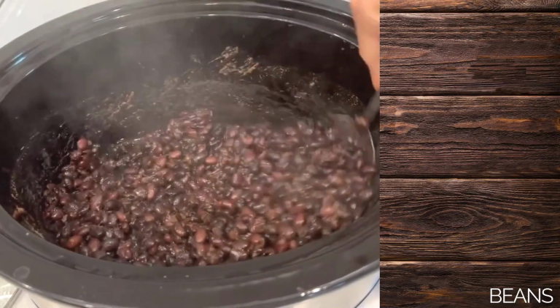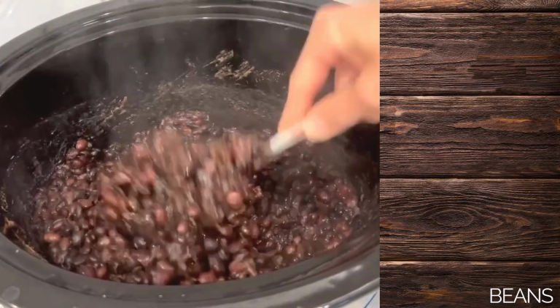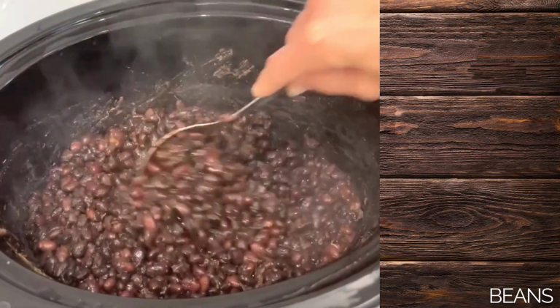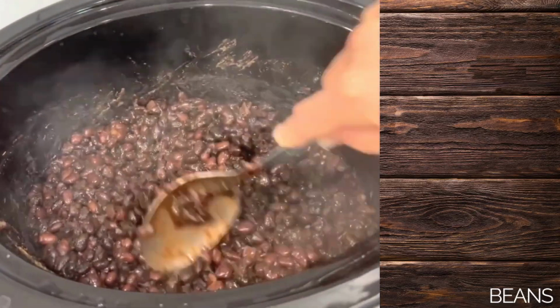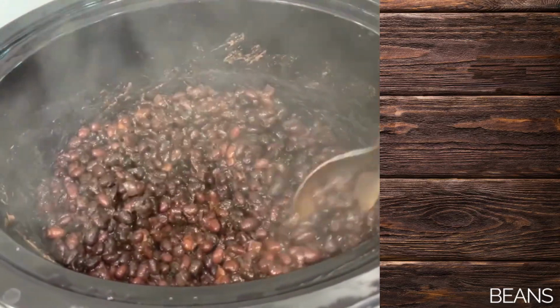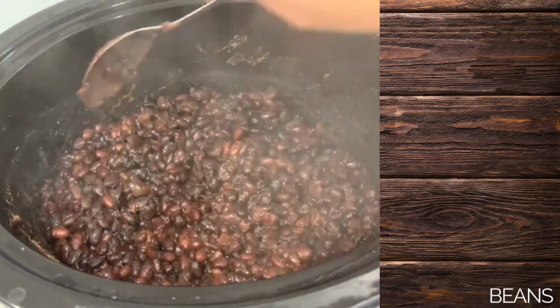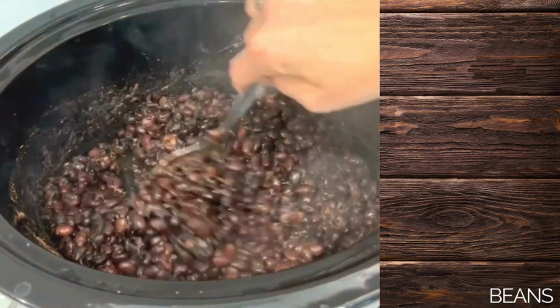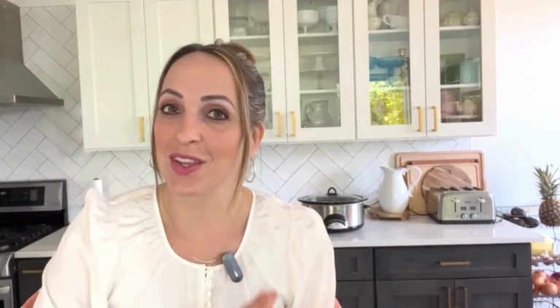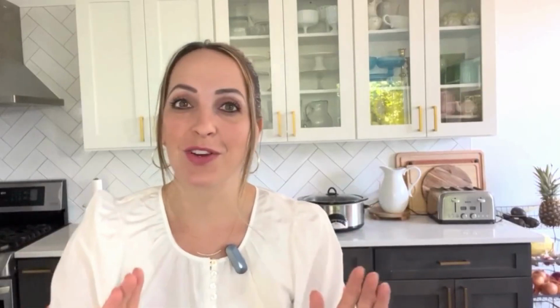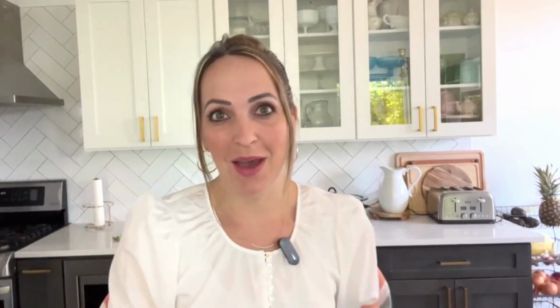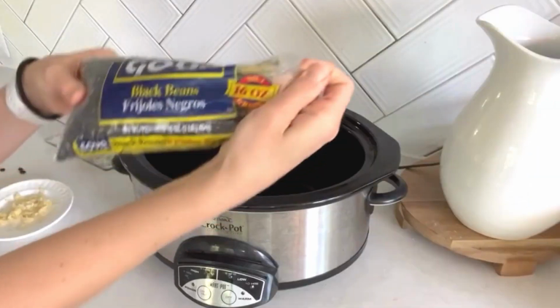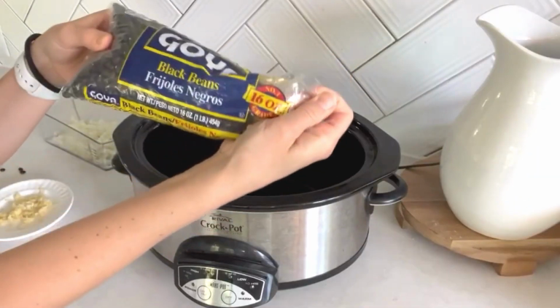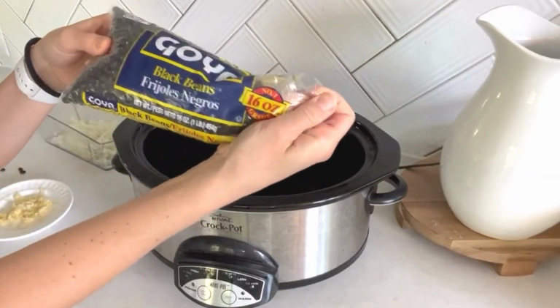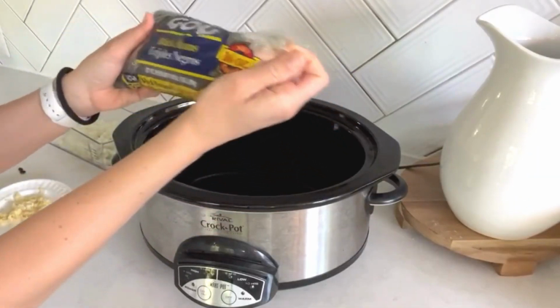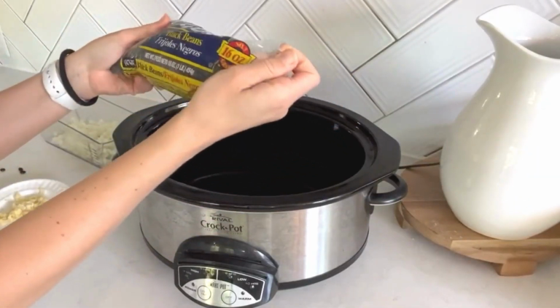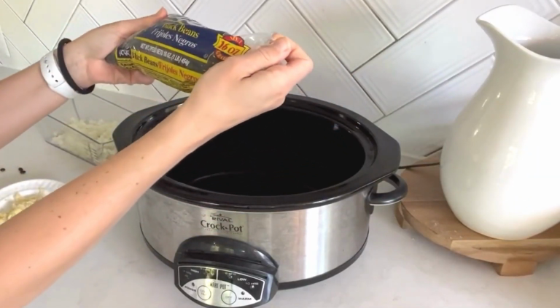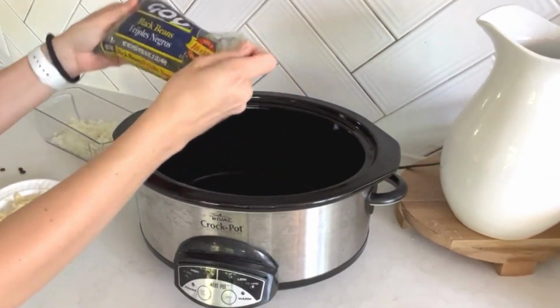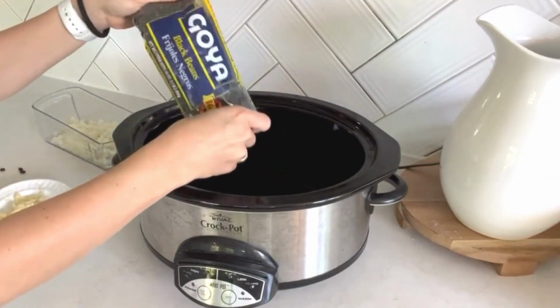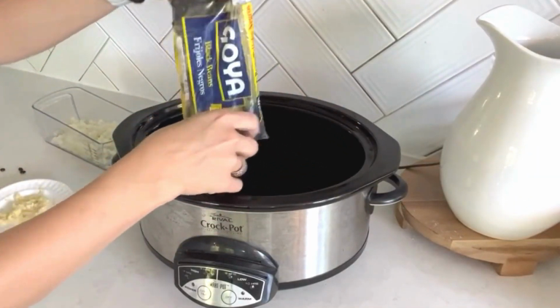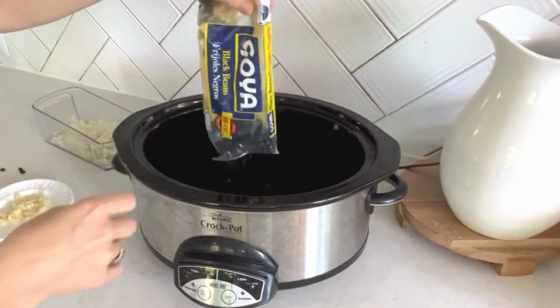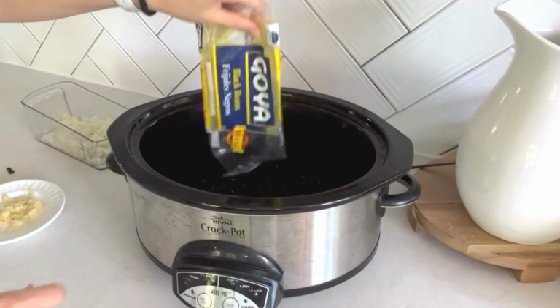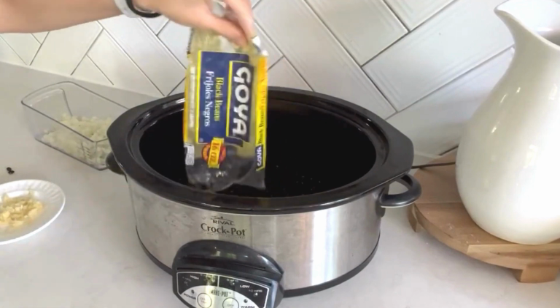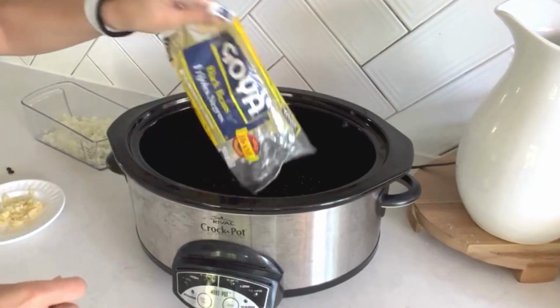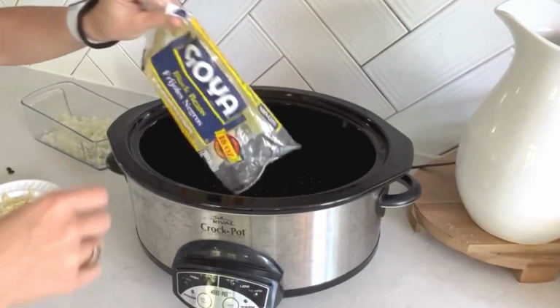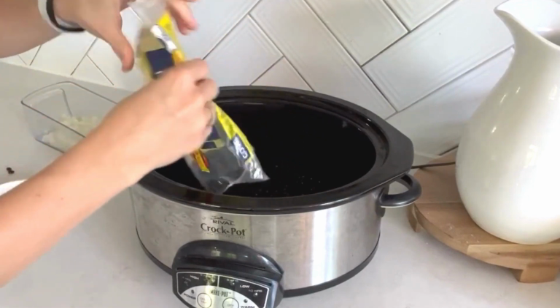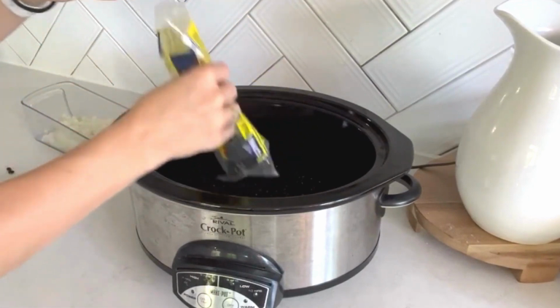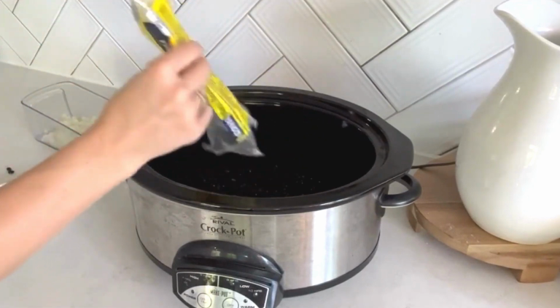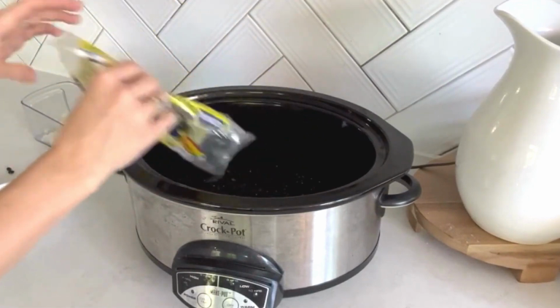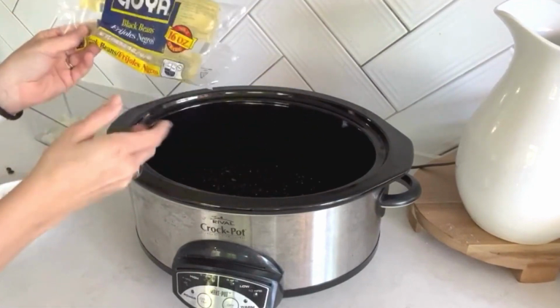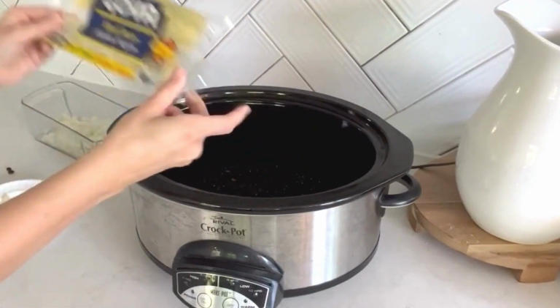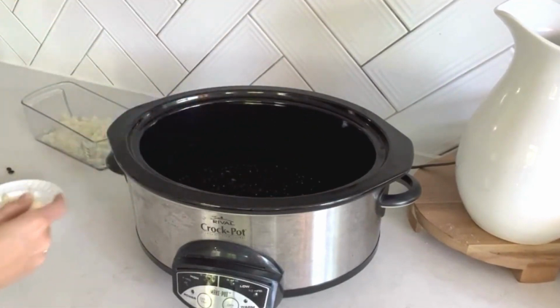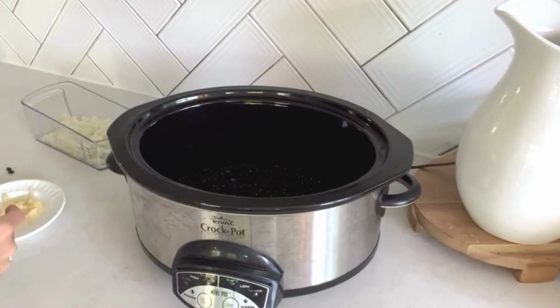Let me show you just an easy way to make beans so that they're ready for you when you get back home. We'll start by adding a 16-ounce bag of black beans. You do not soak the black beans beforehand — it's going to add more flavor to the beans by not soaking them.